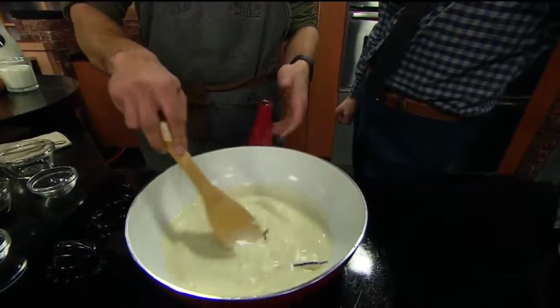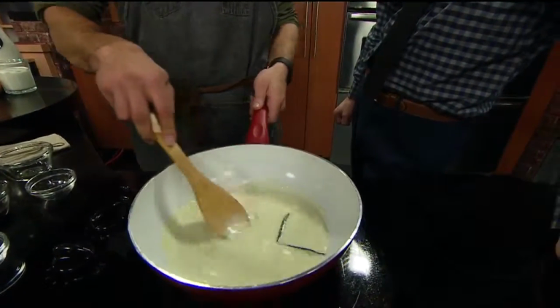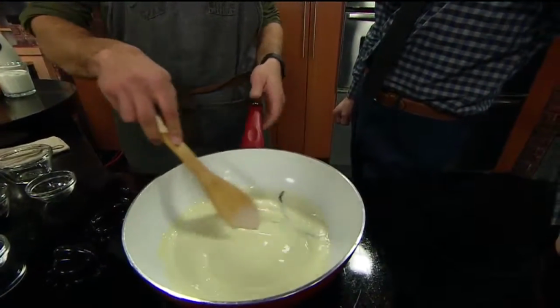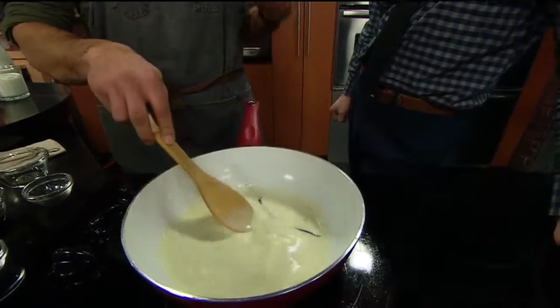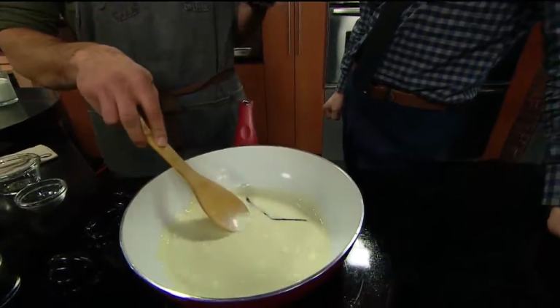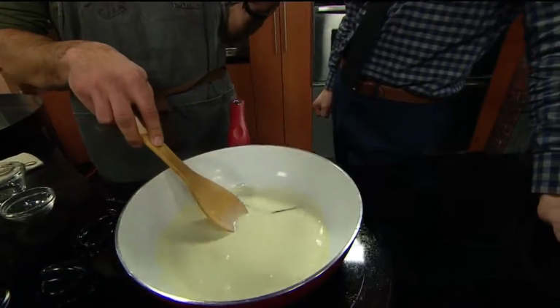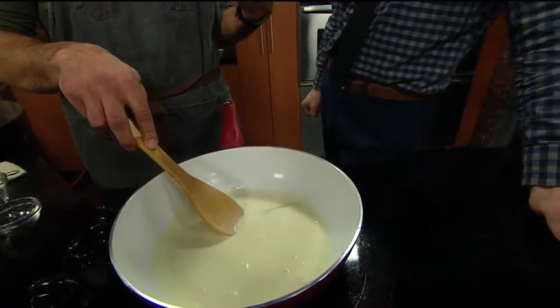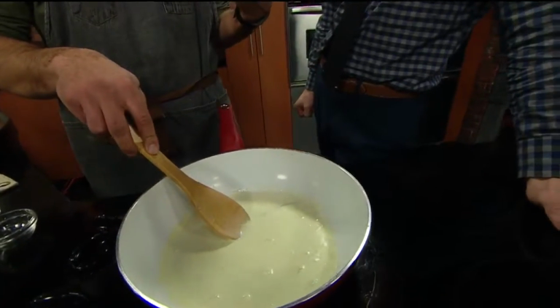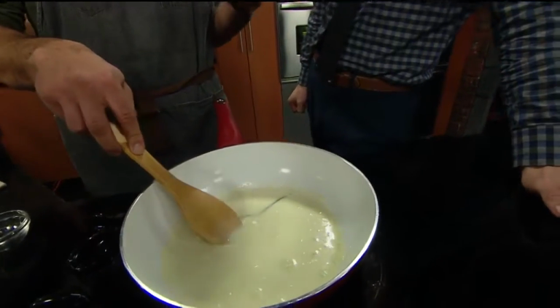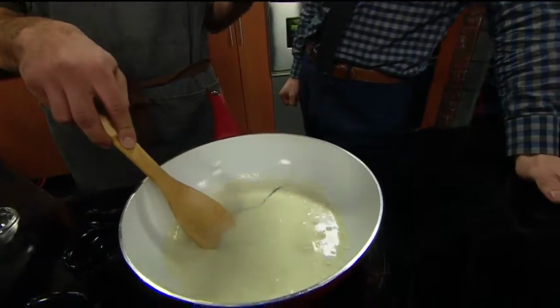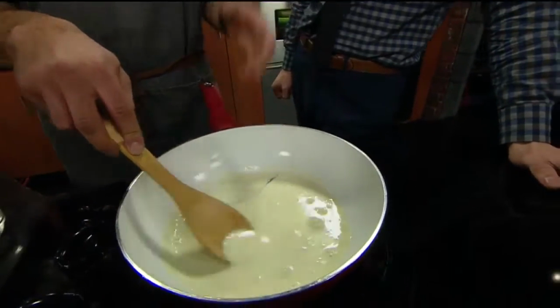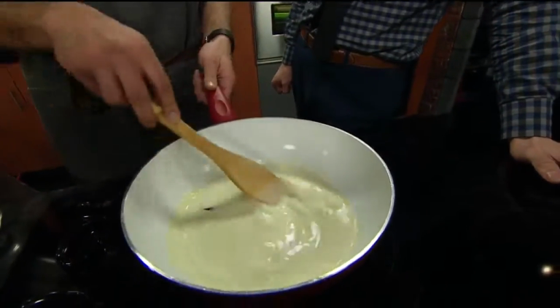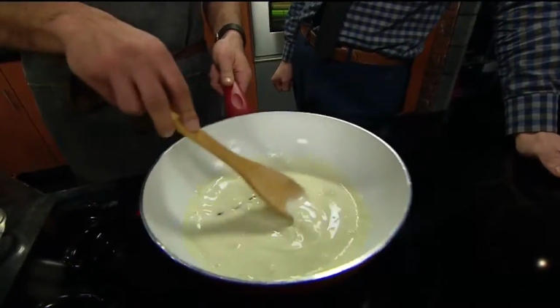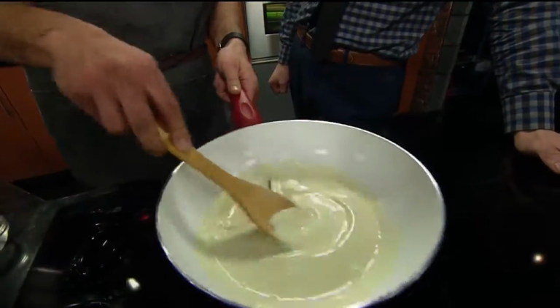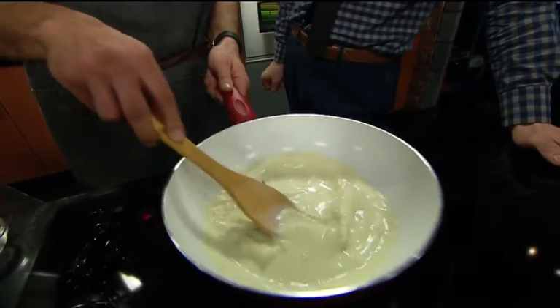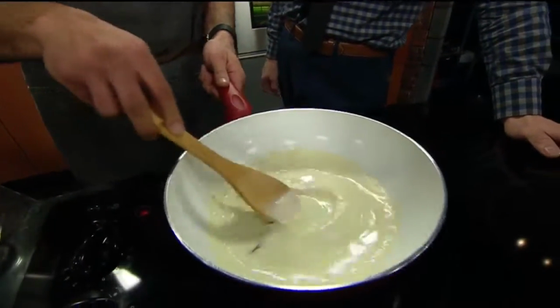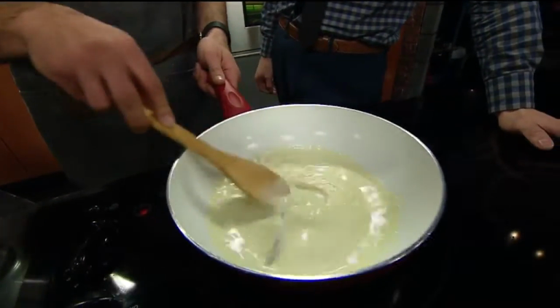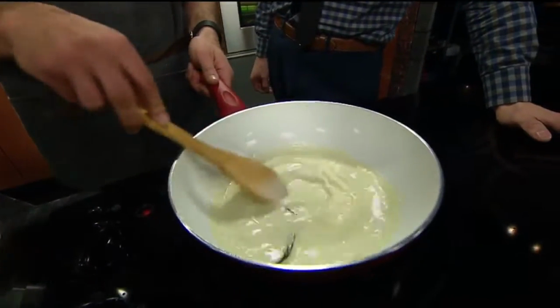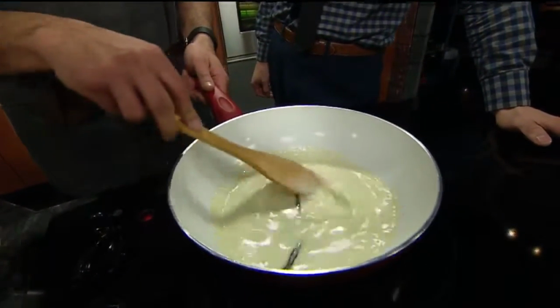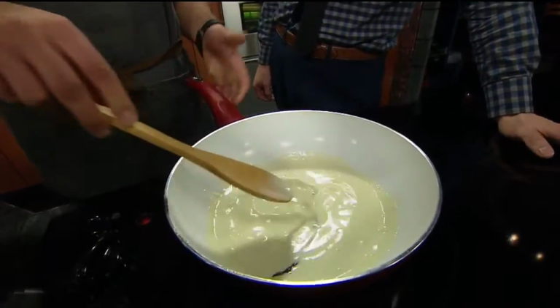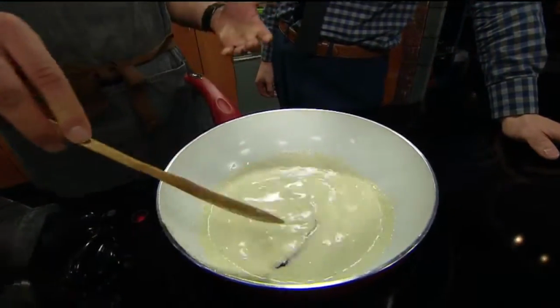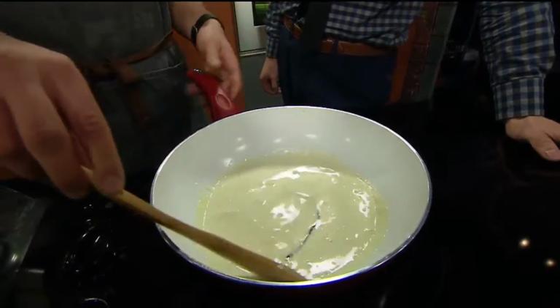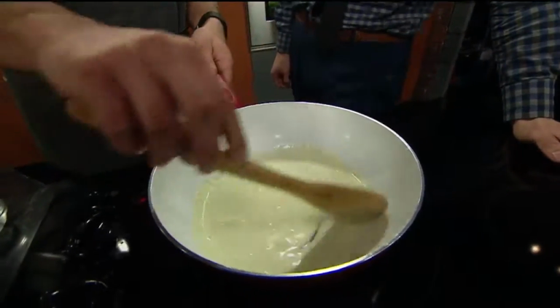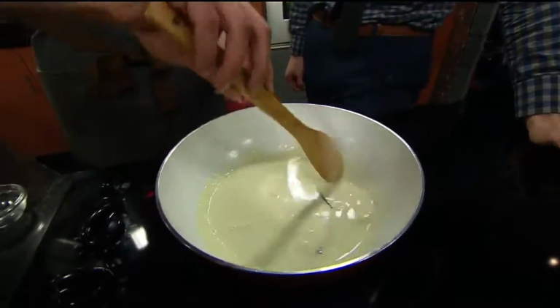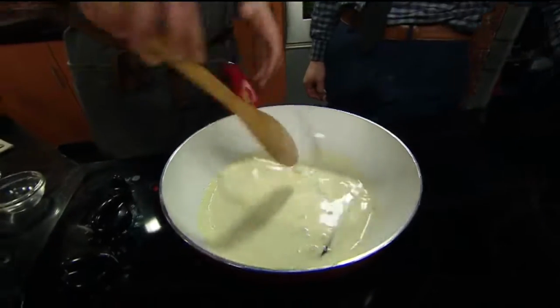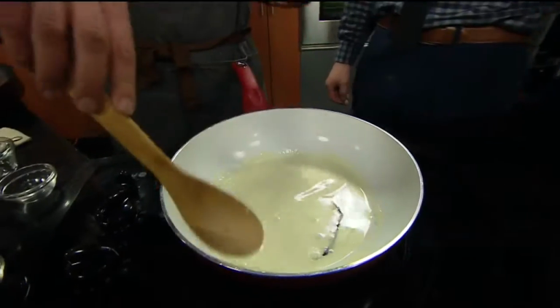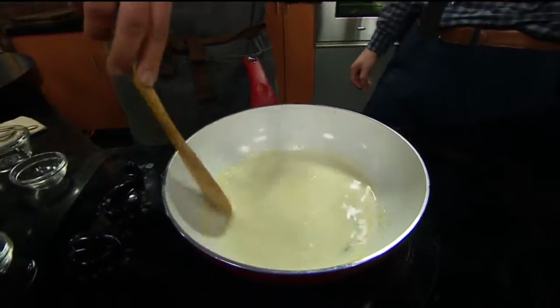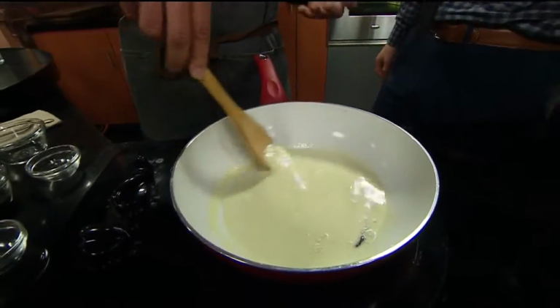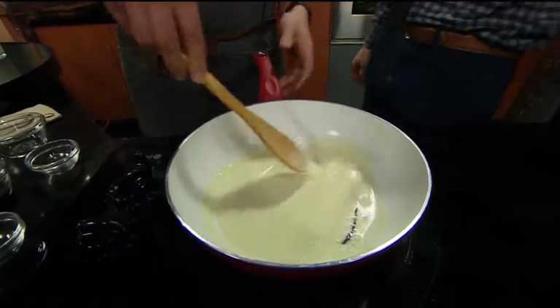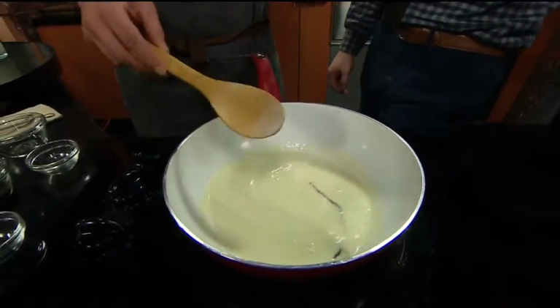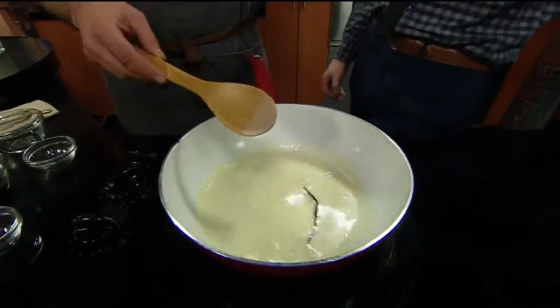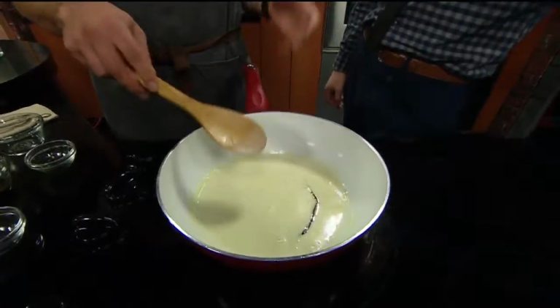Panna cotta literally translates to 'cooked cream.' It sounds way more fancy though. Exactly — when you start to make it, it's so easy. Anyone can do this at home.